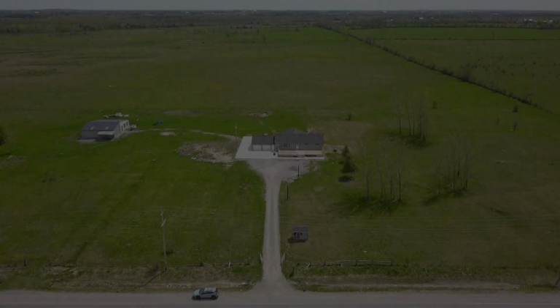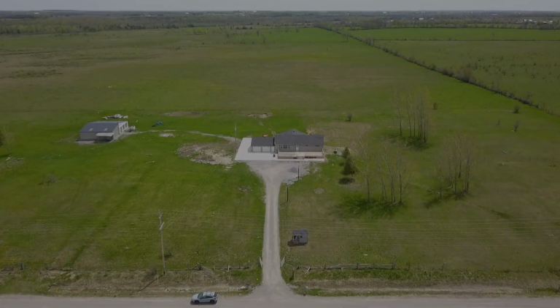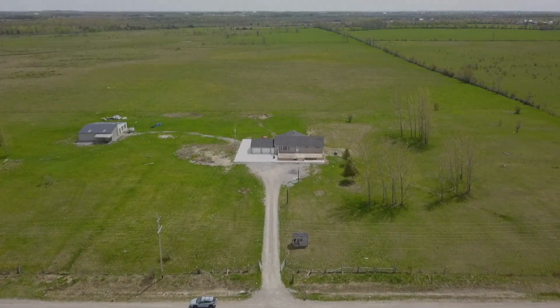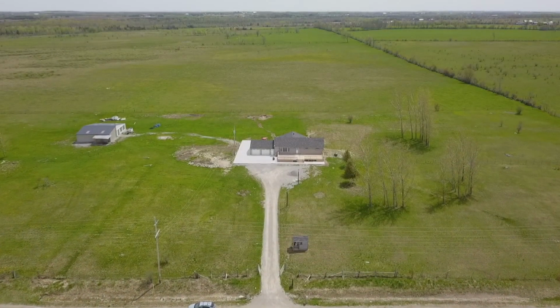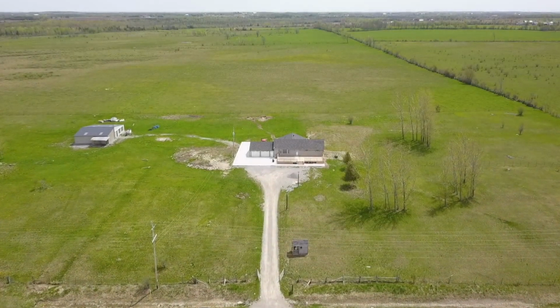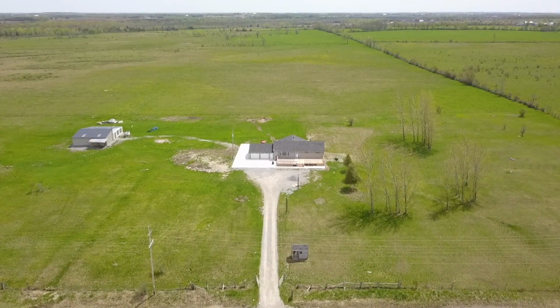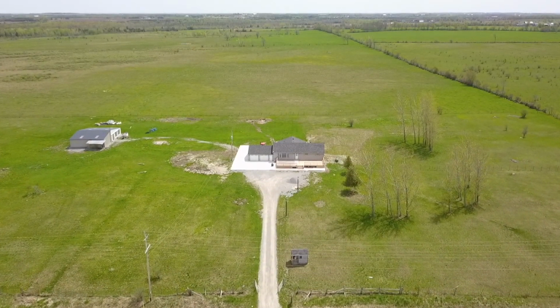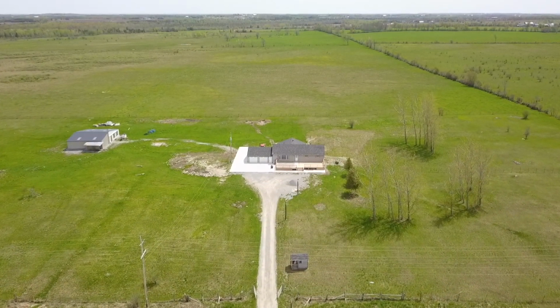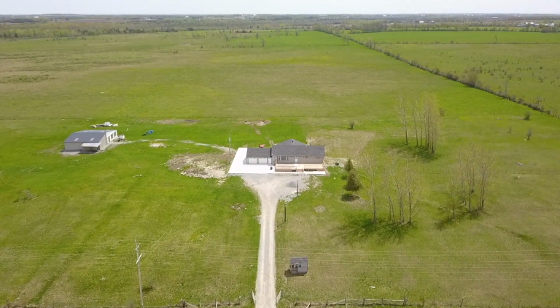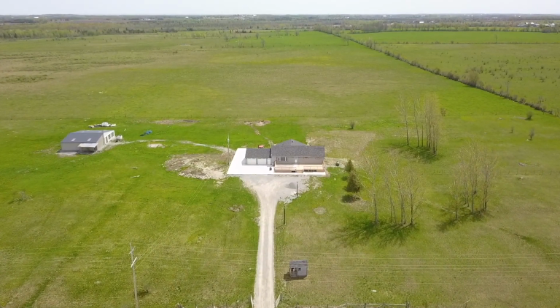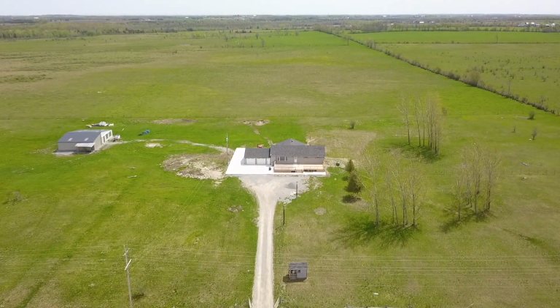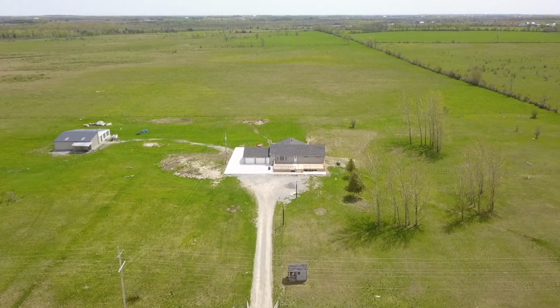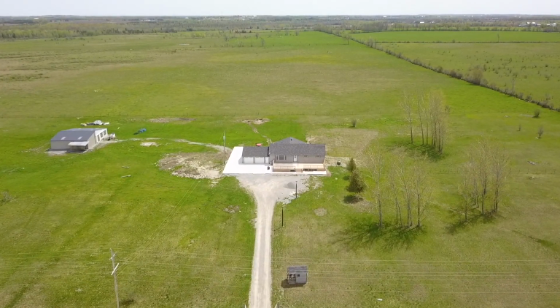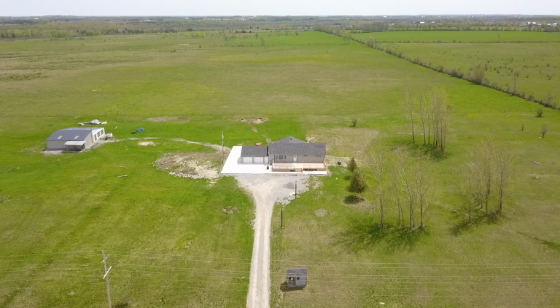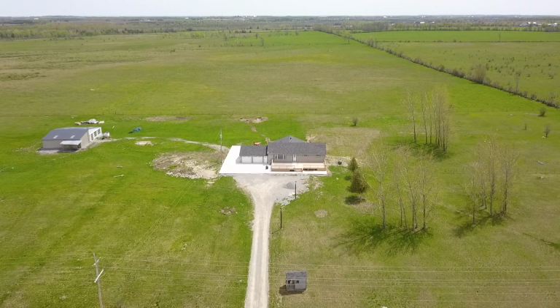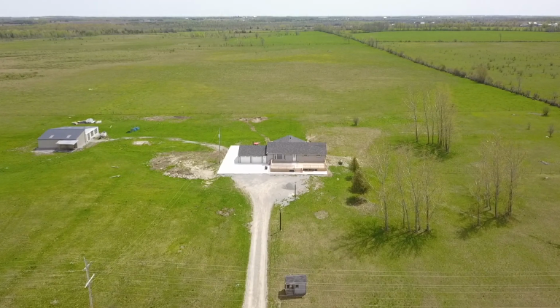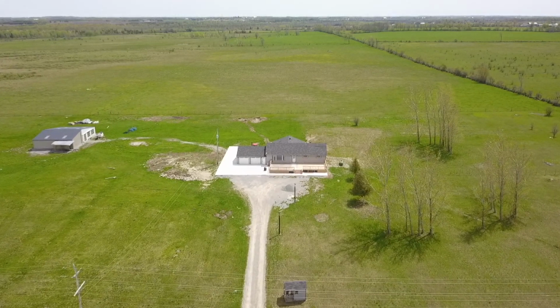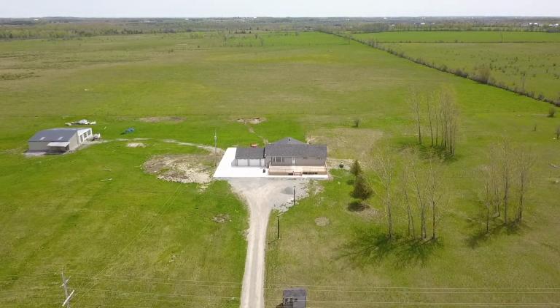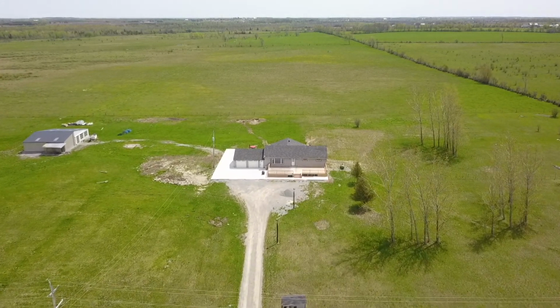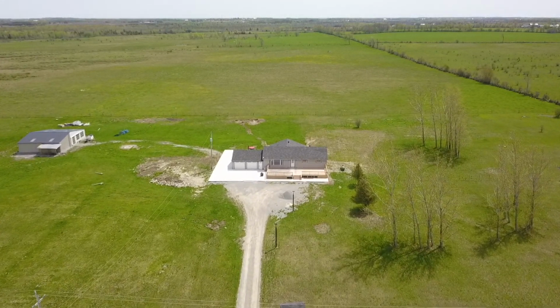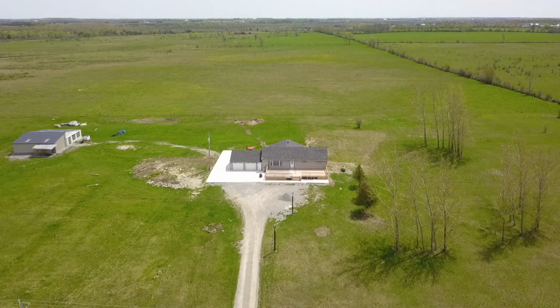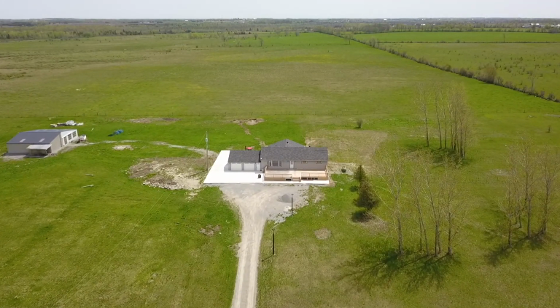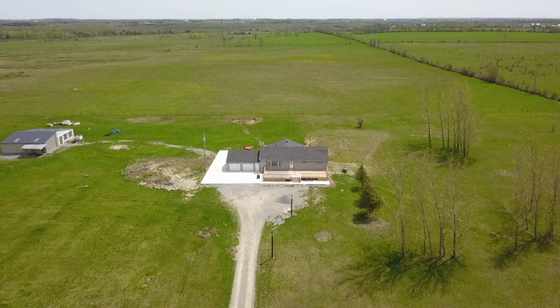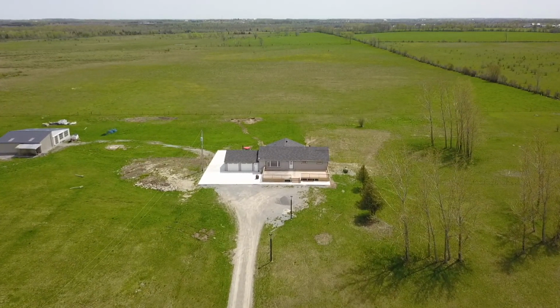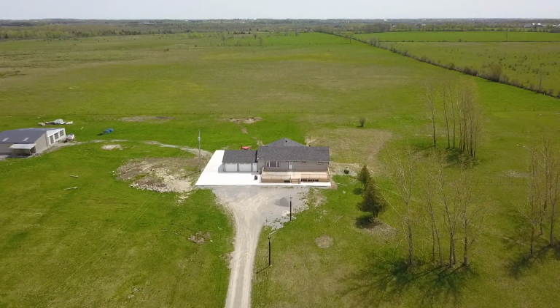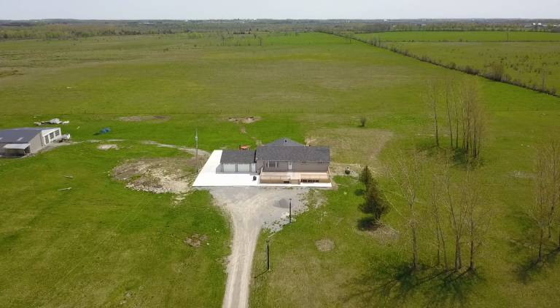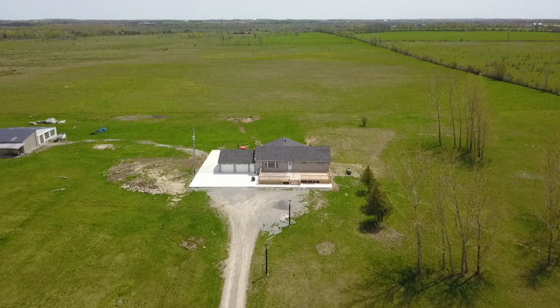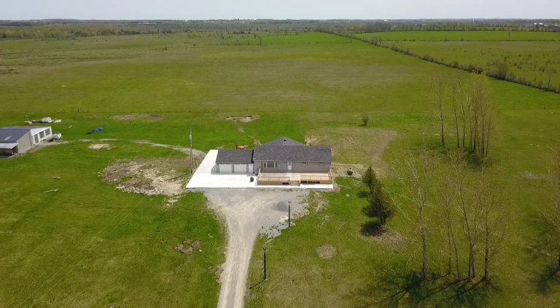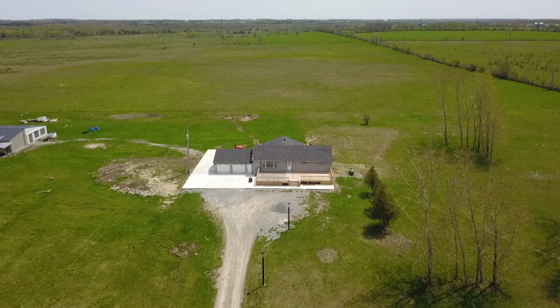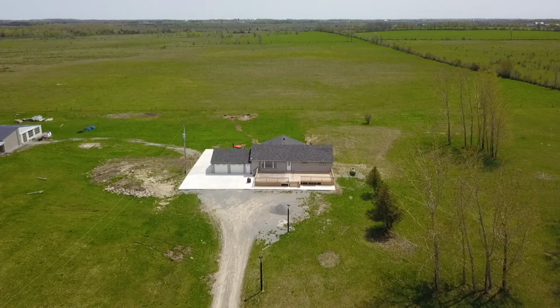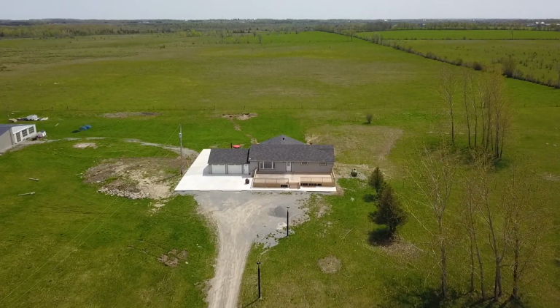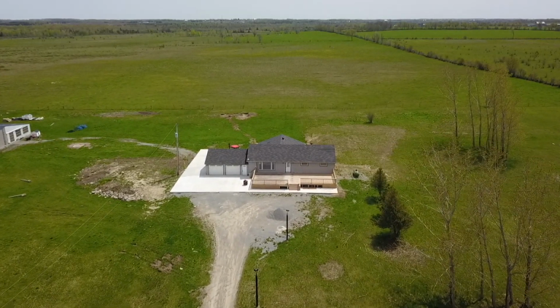Welcome to 760 Glenarm Road, an updated 3 plus 3 bedroom bungalow set on a level lot and surrounded by just over 8 acres of property within the city of Kawartha Lake's rural Woodville community.